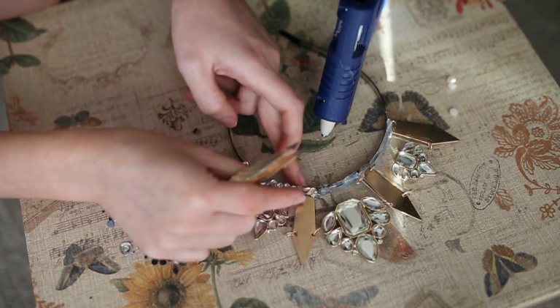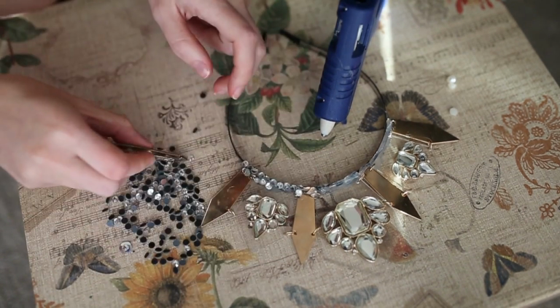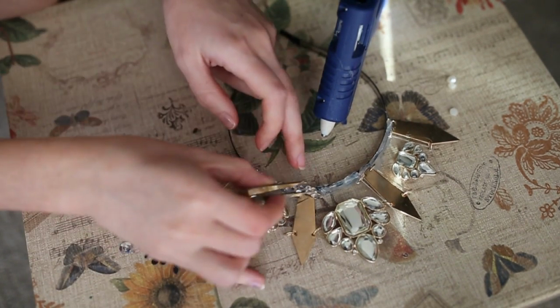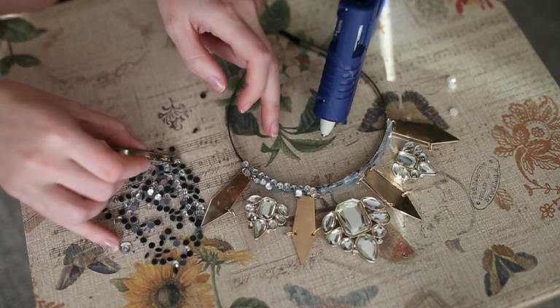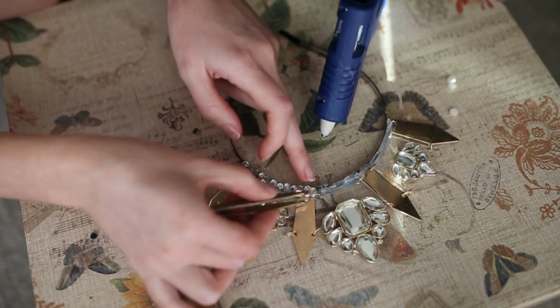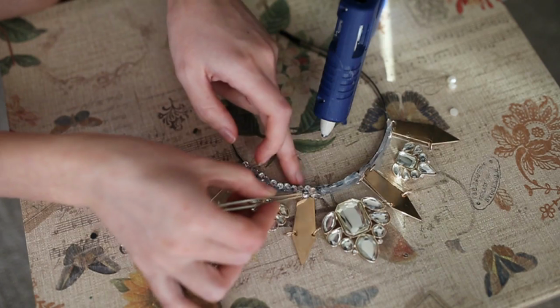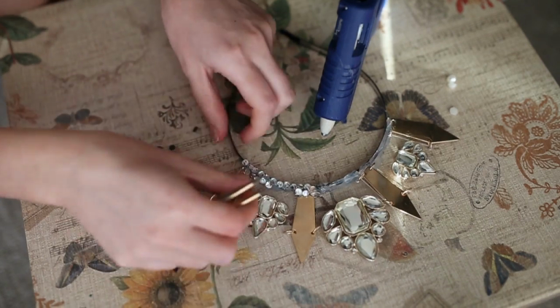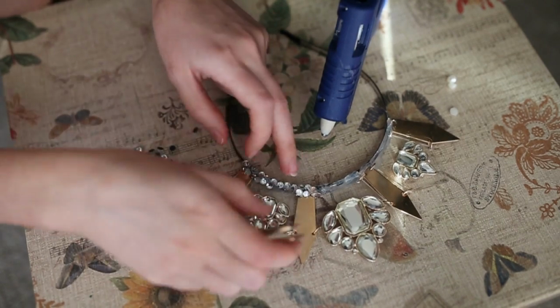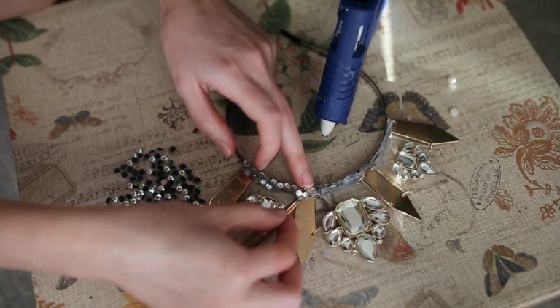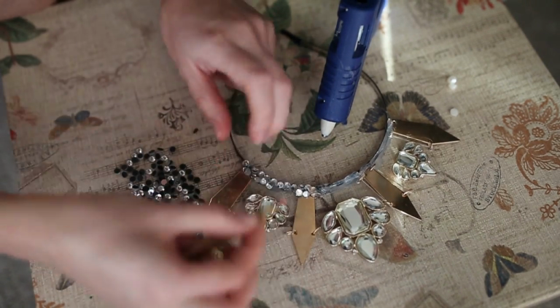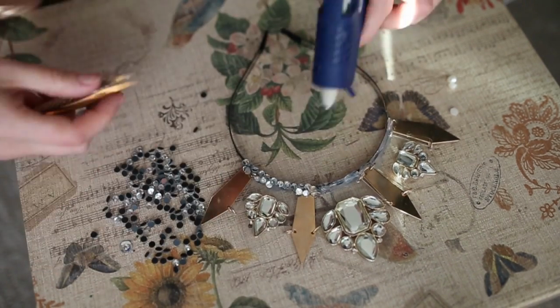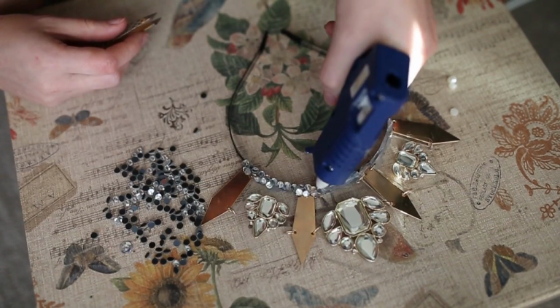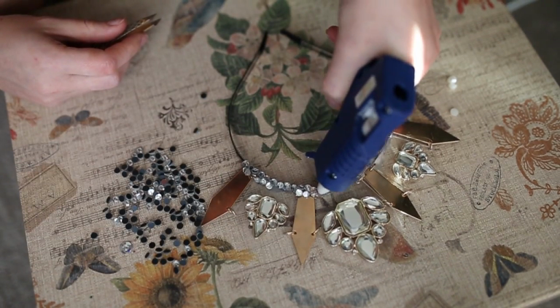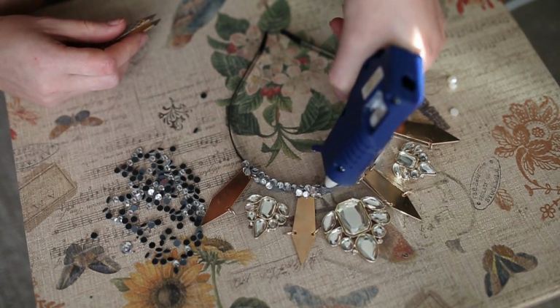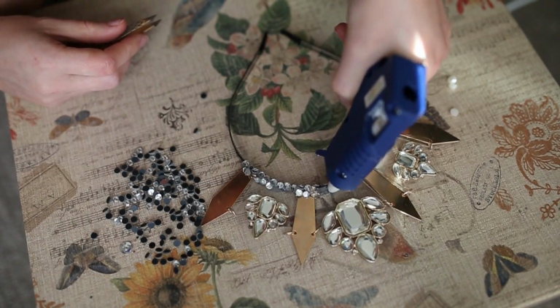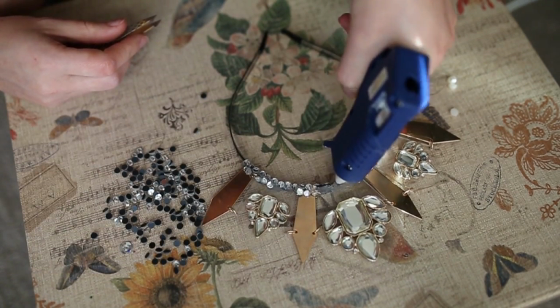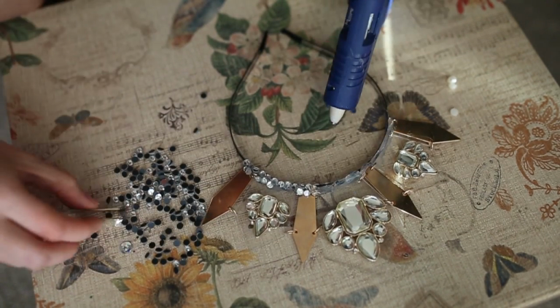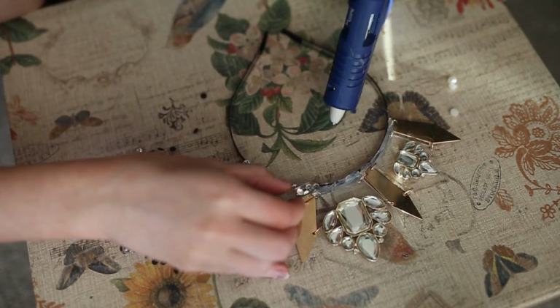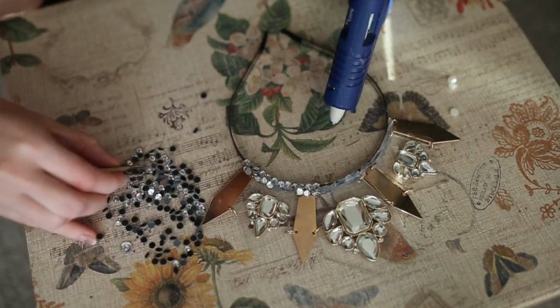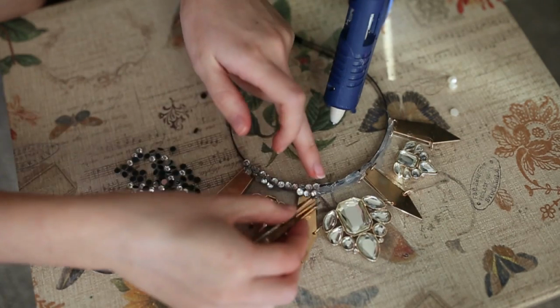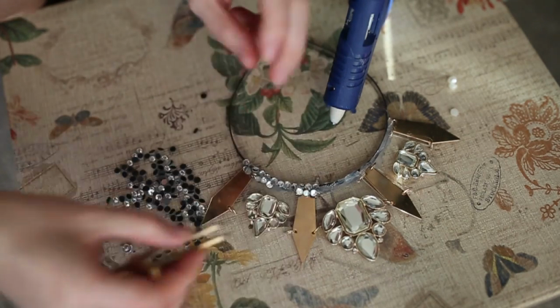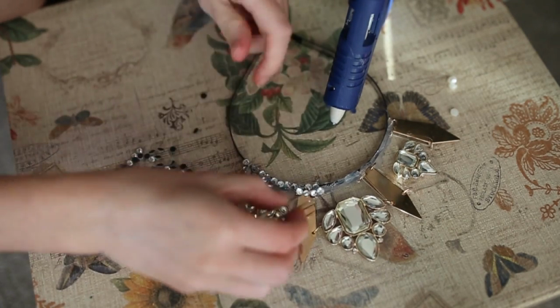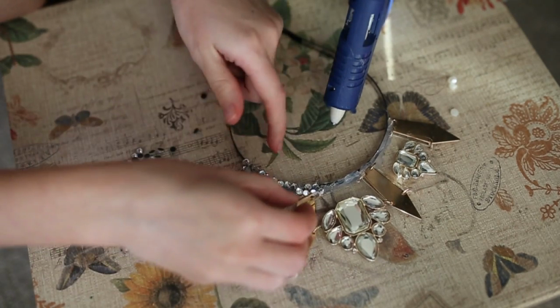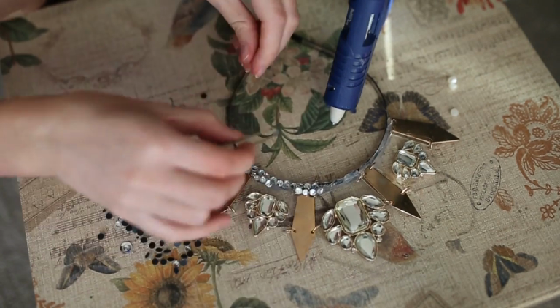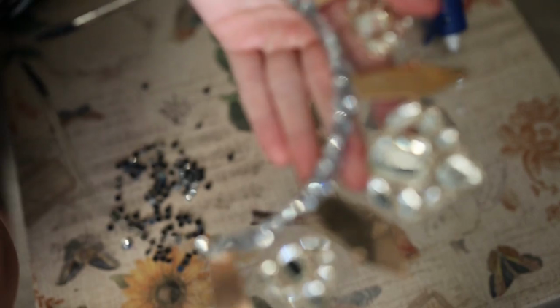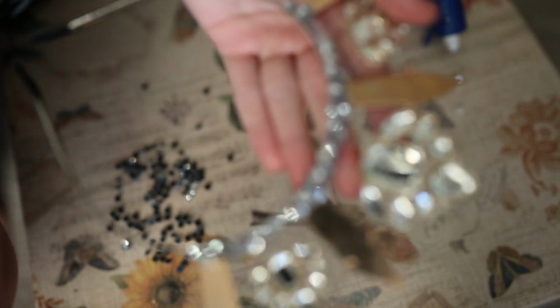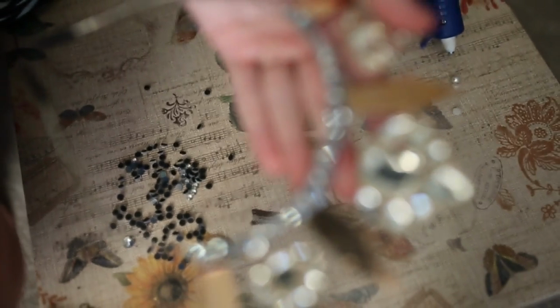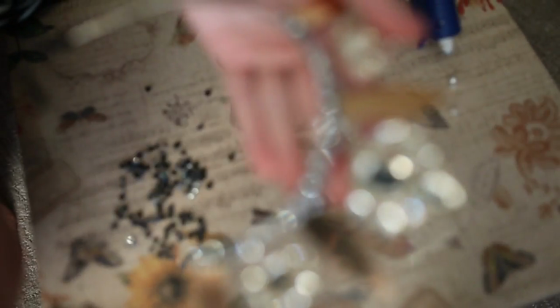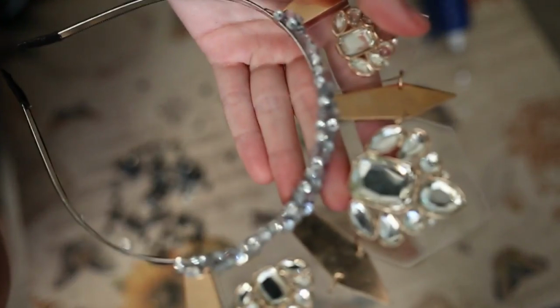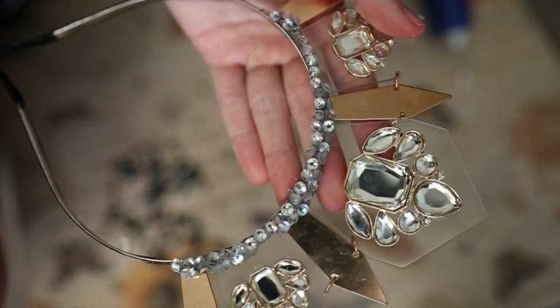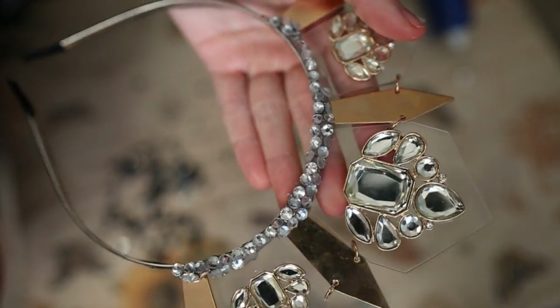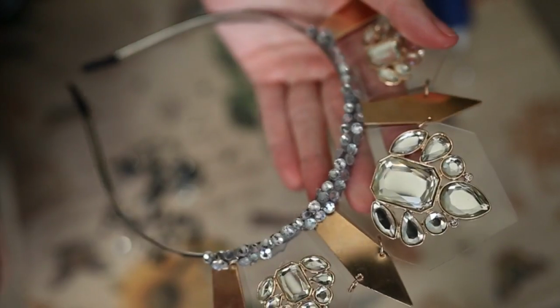I didn't have a particular design idea in my mind when I started placing the crystals and the pearls, but overall I just wanted to make it very pretty and blingy, so I'm just gonna speed this up right now and show you the final result.